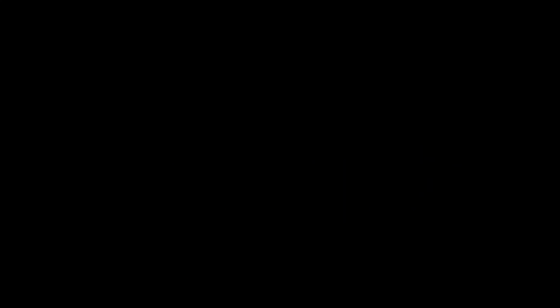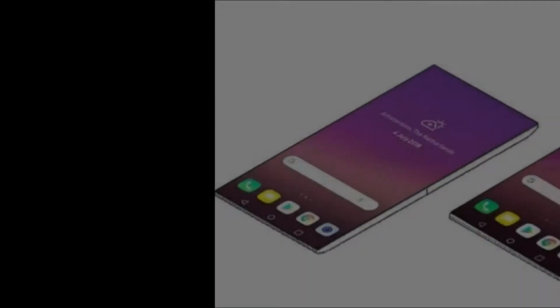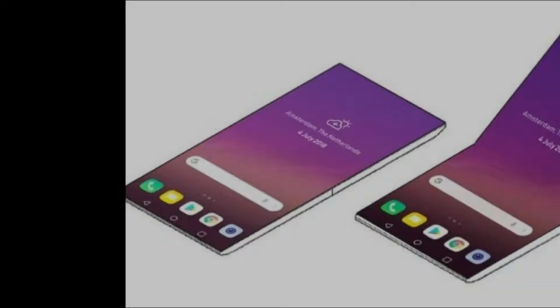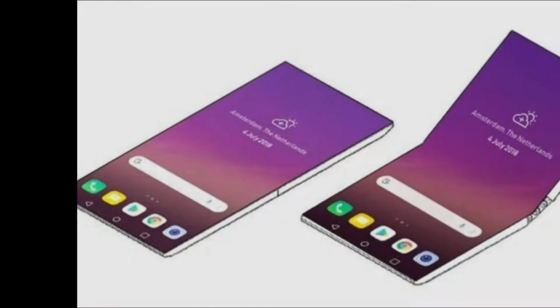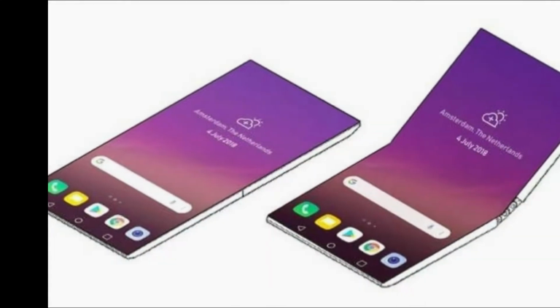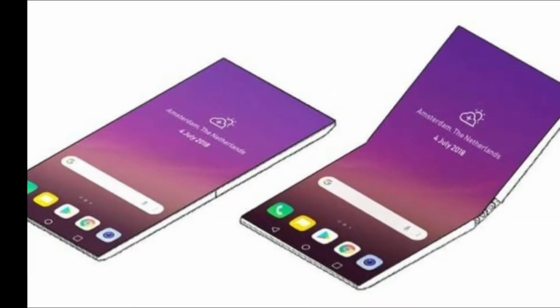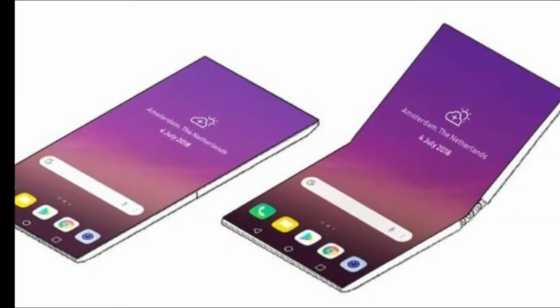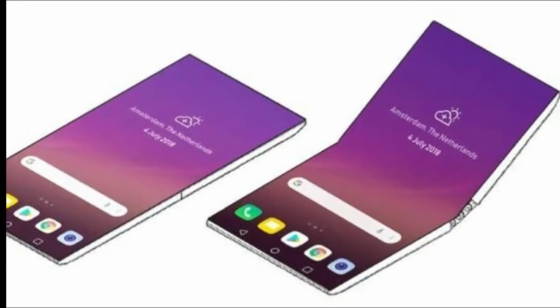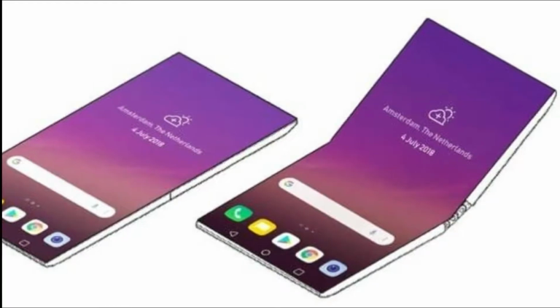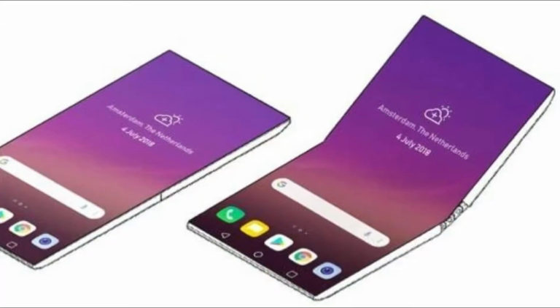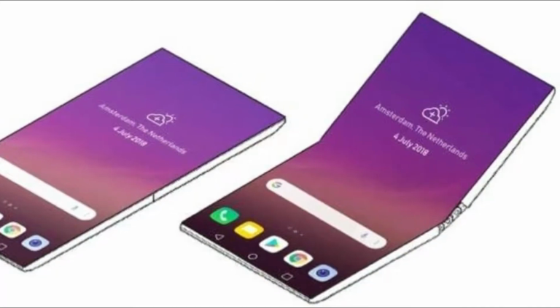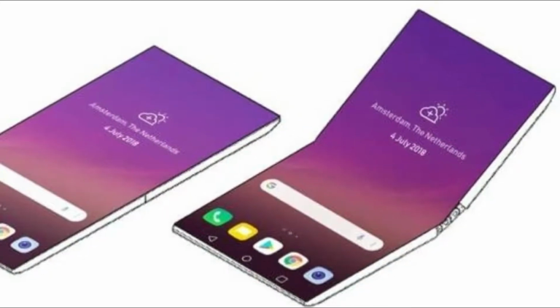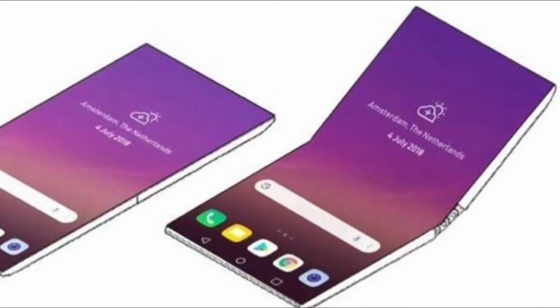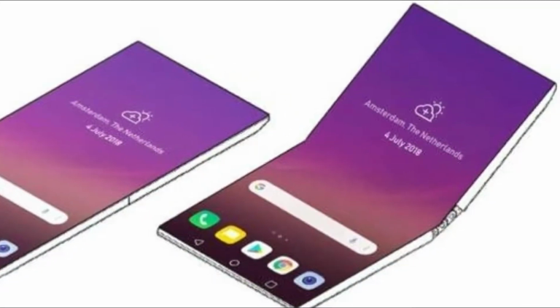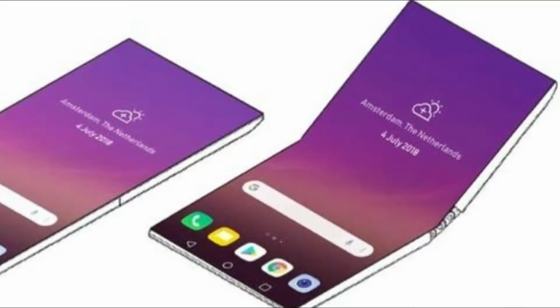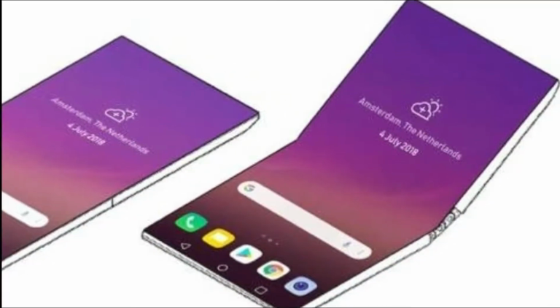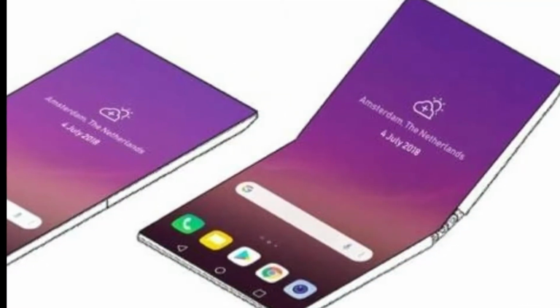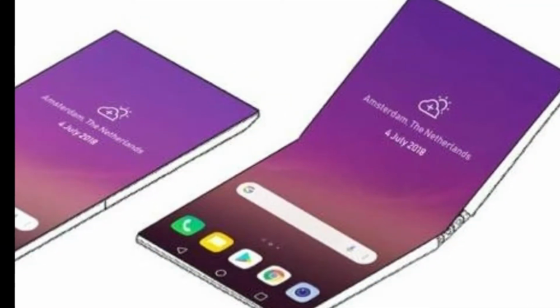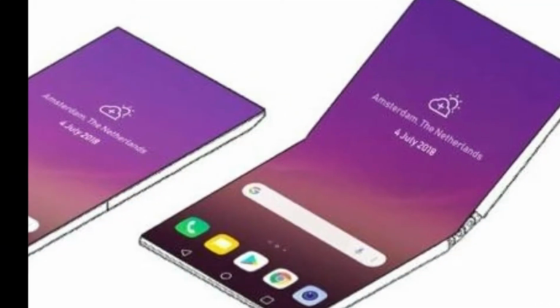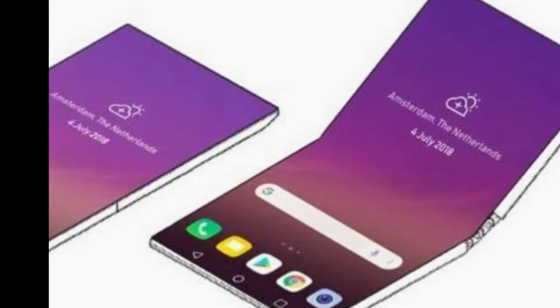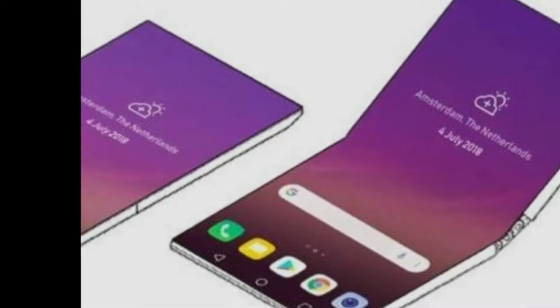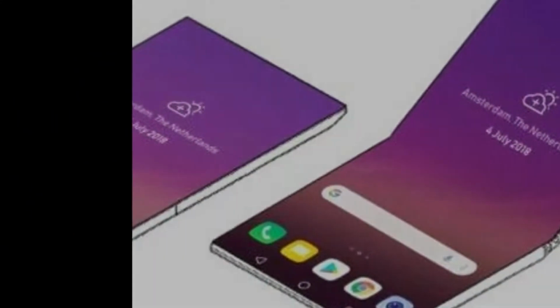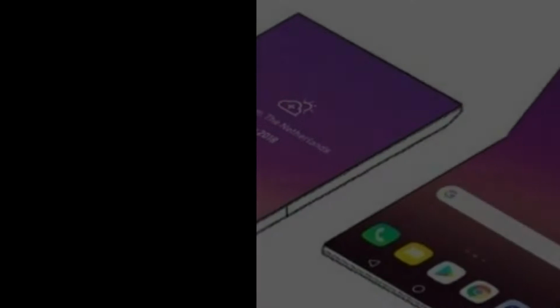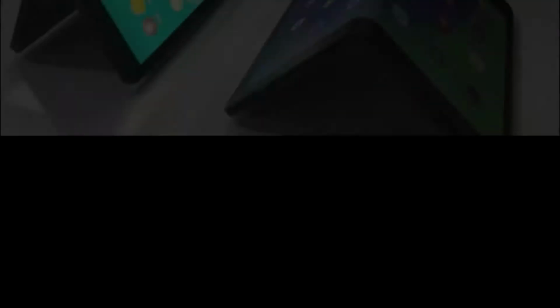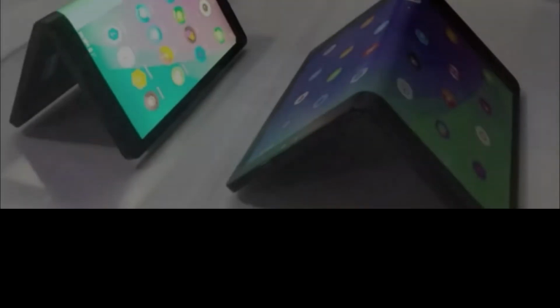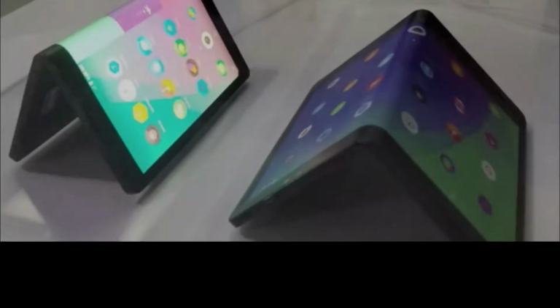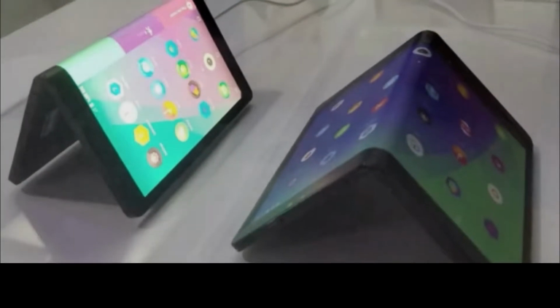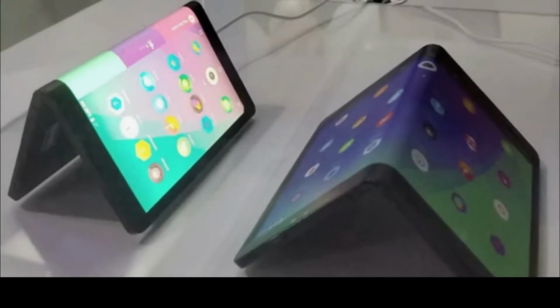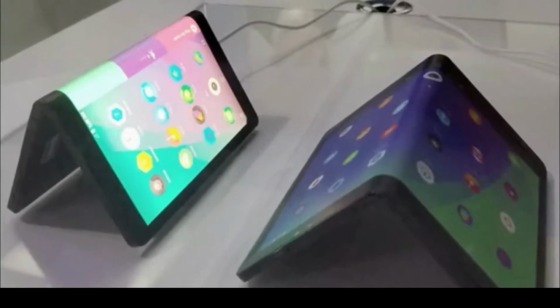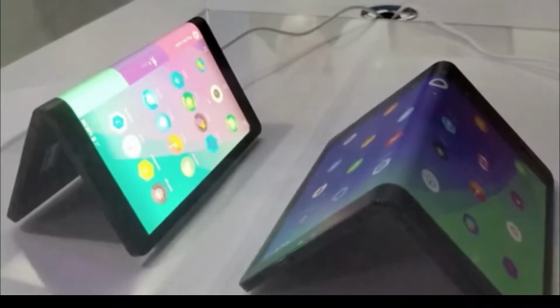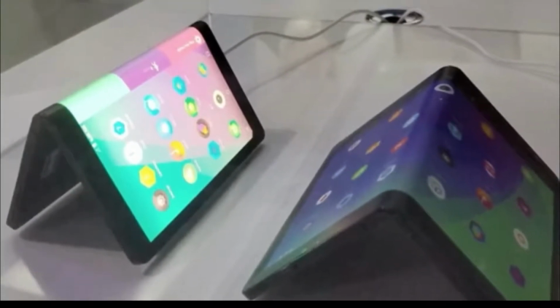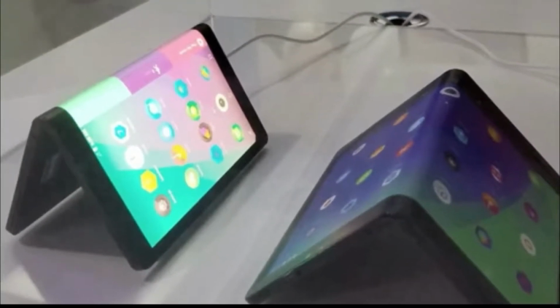LG Electronics has been granted a patent by USPTO on June 28, 2018 for a mobile terminal. A foldable smartphone is shown, with a full-screen flexible display.